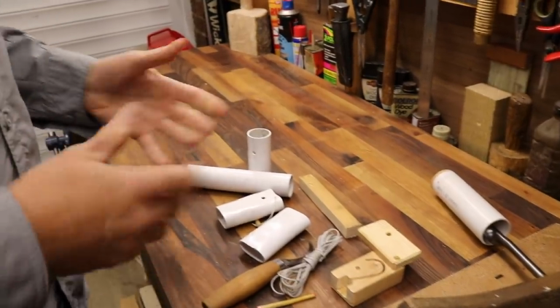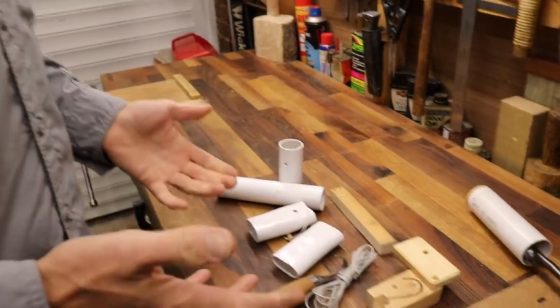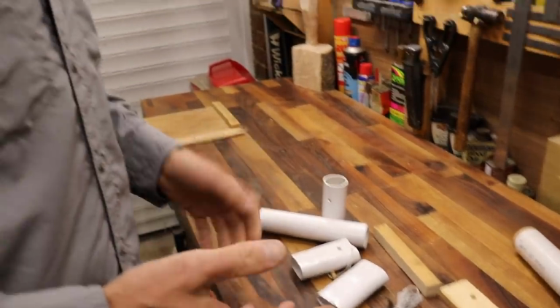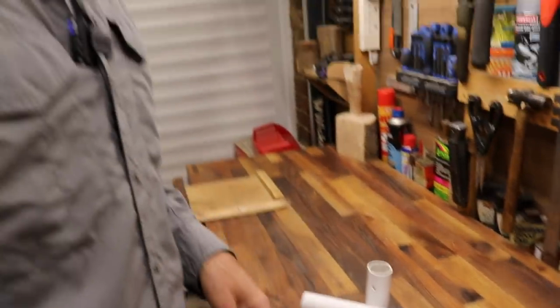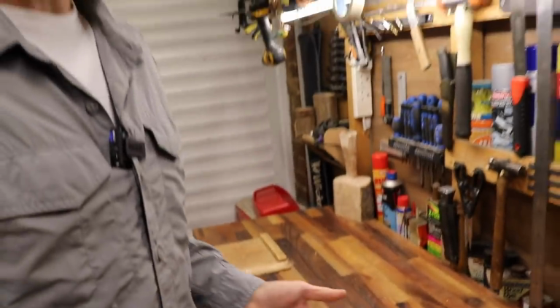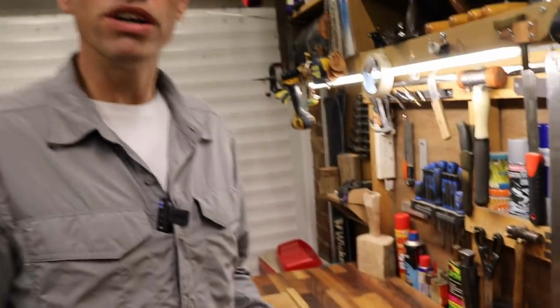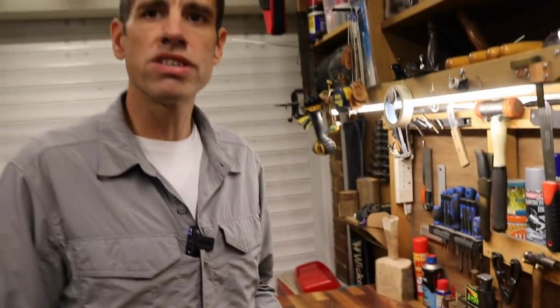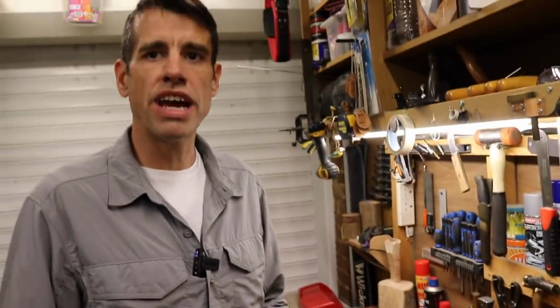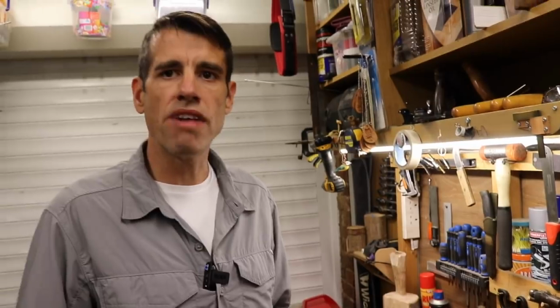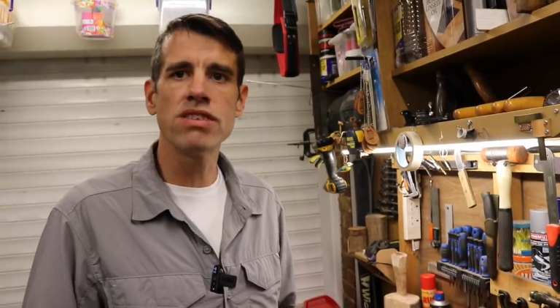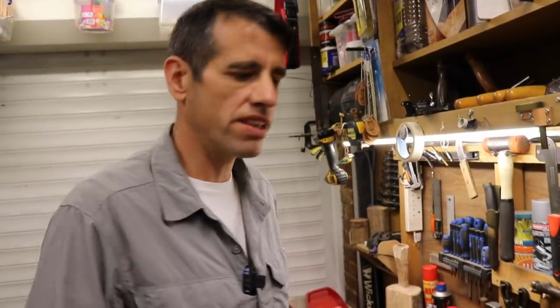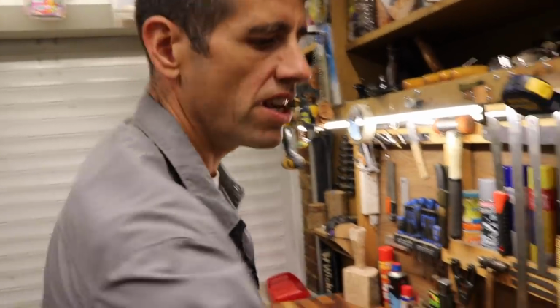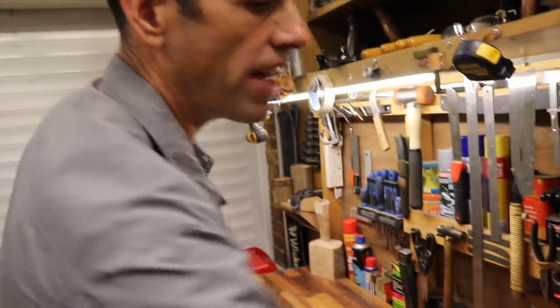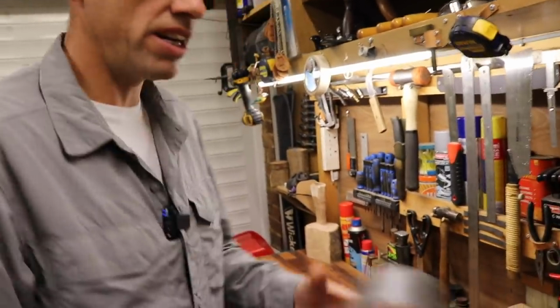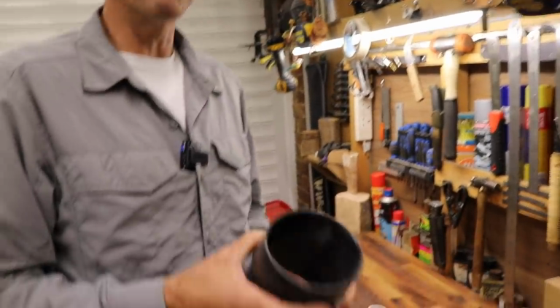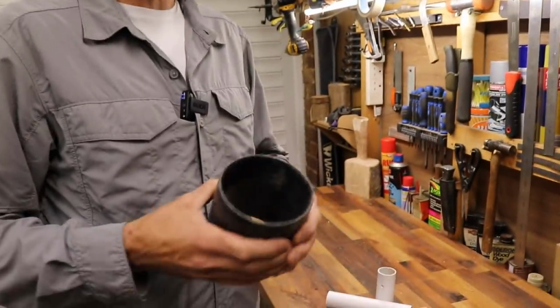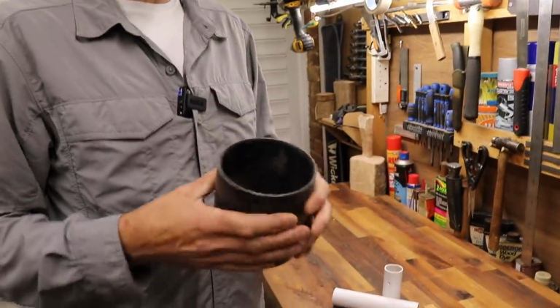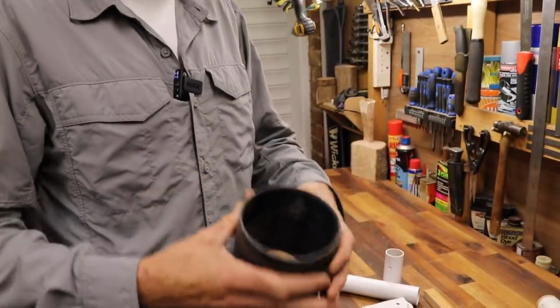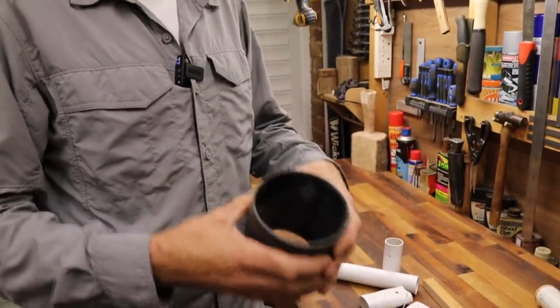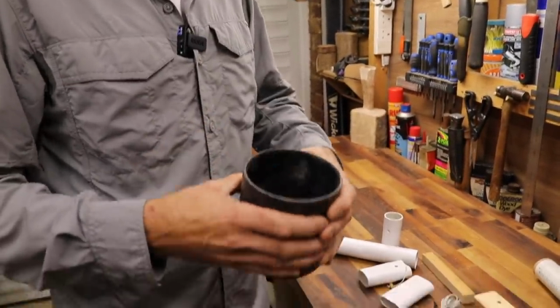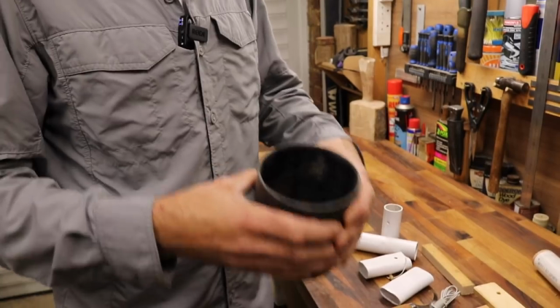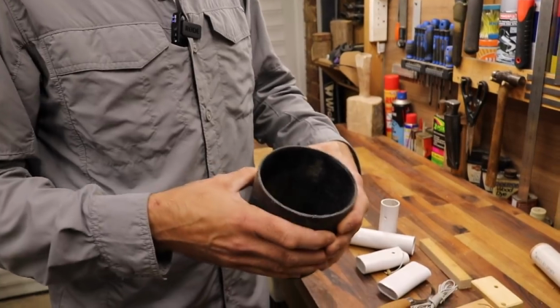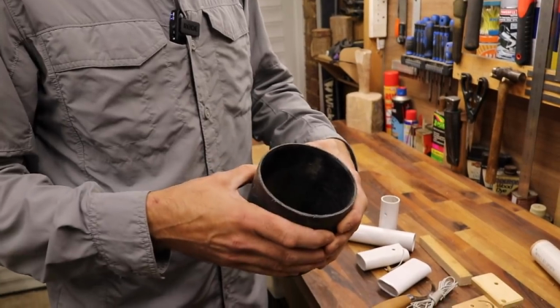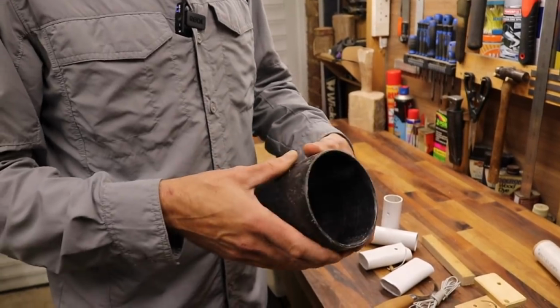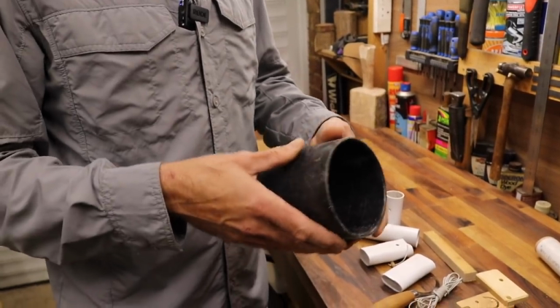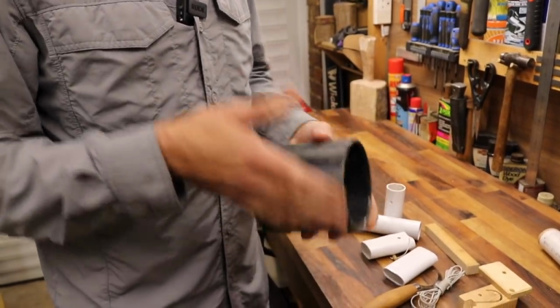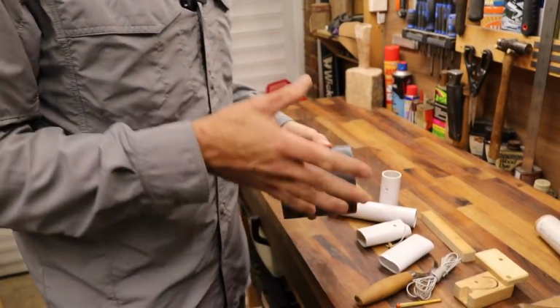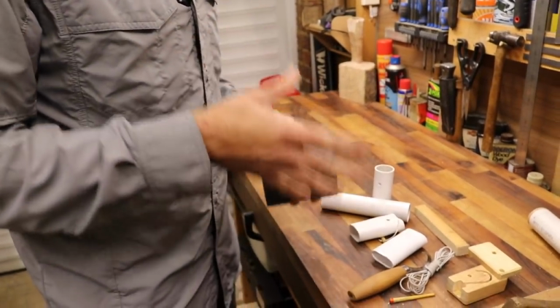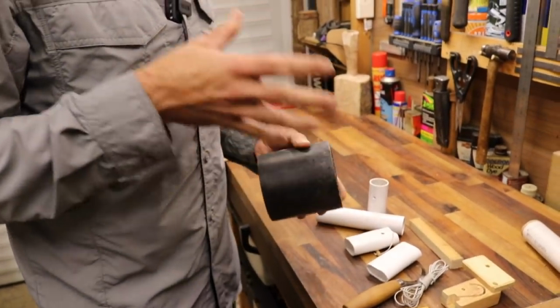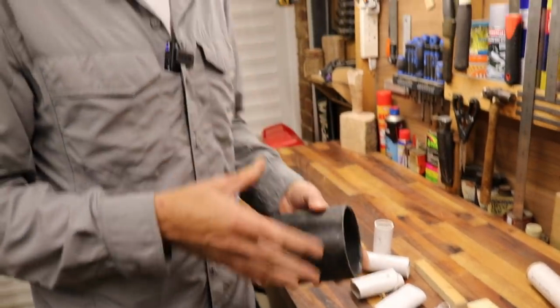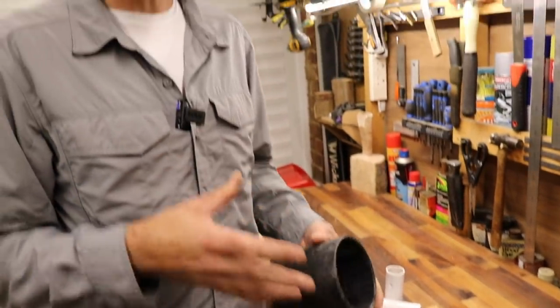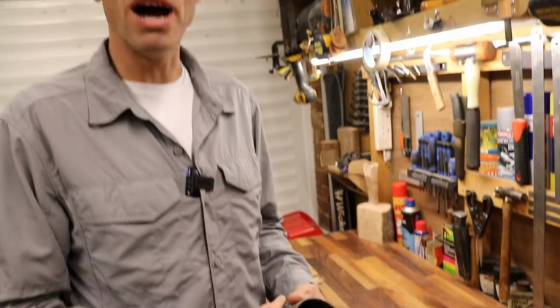Other more awkward tools you could sheath with it are things like bill hooks, machetes, and parangs. For those you're going to need a bigger pipe — this is full-size waste pipe, four-inch stuff. The beauty of this material is it can be malleable when you warm it up.